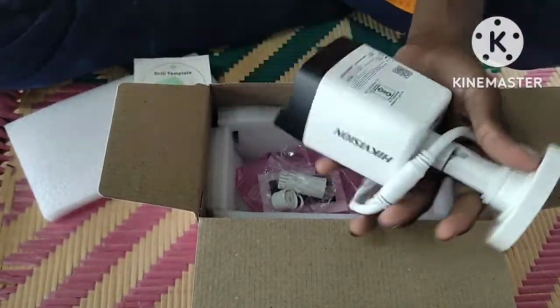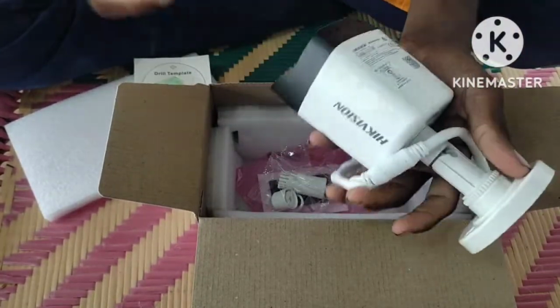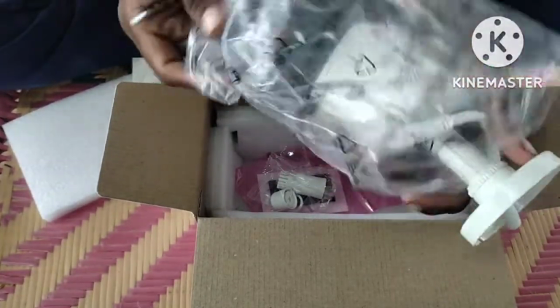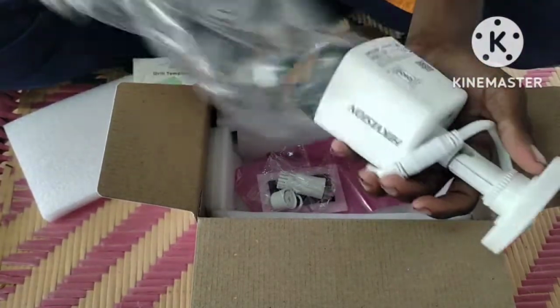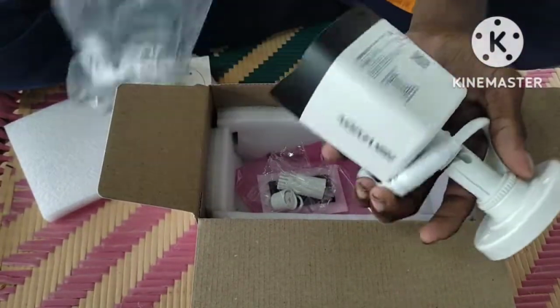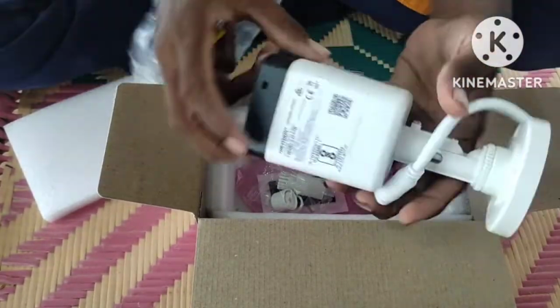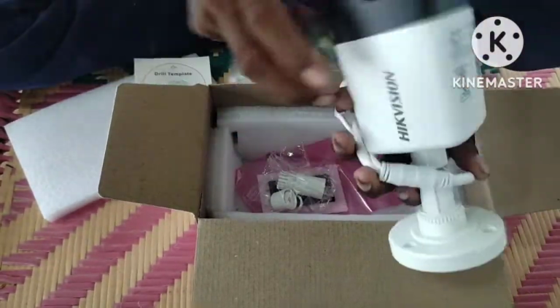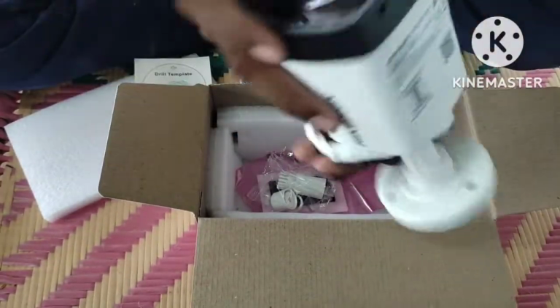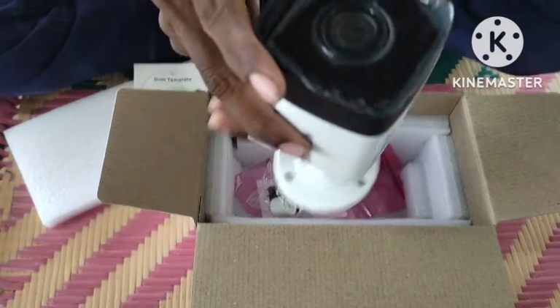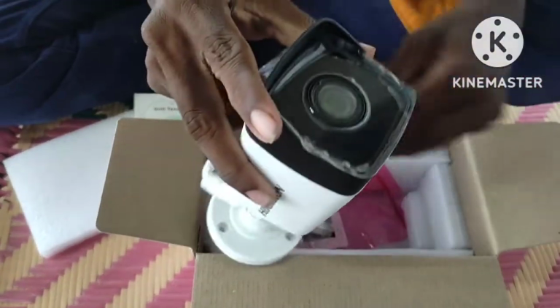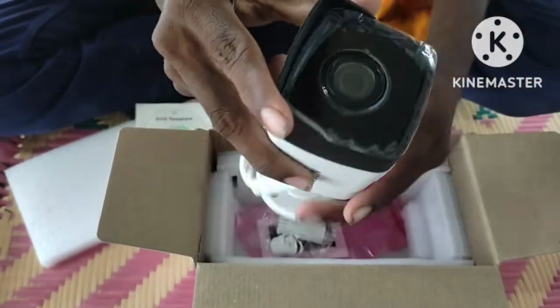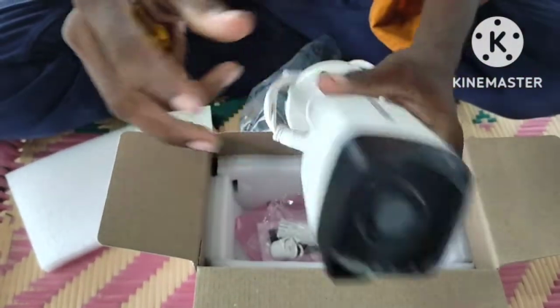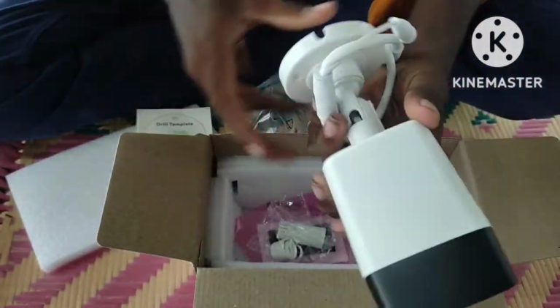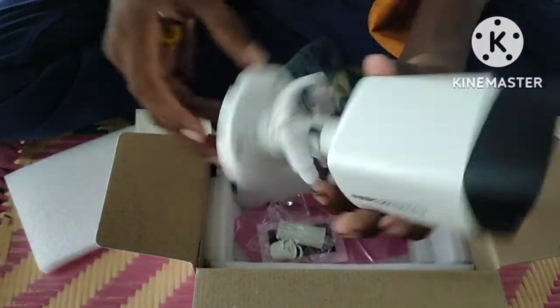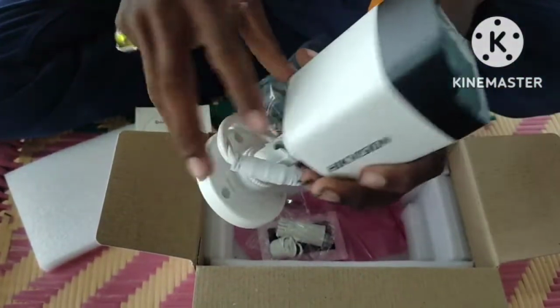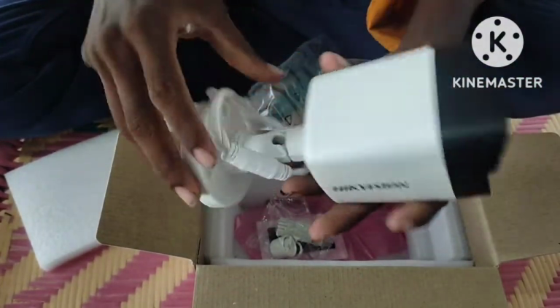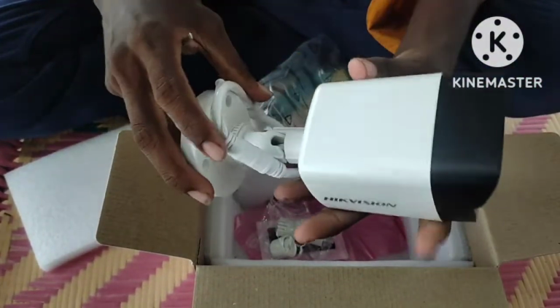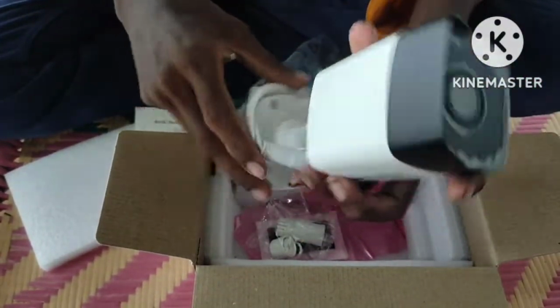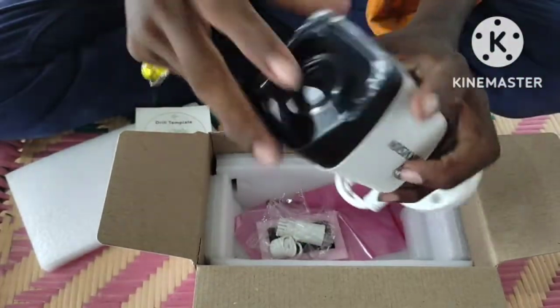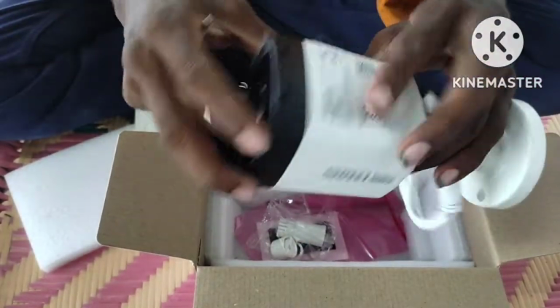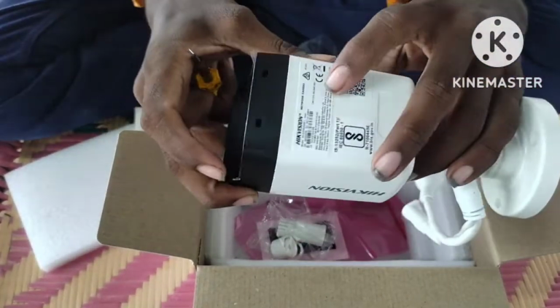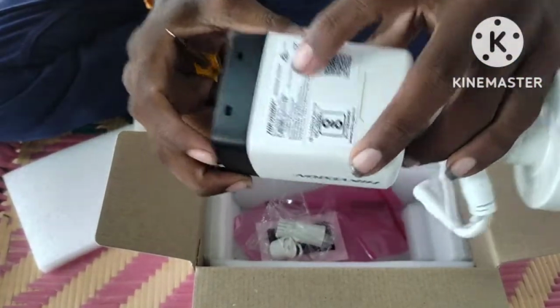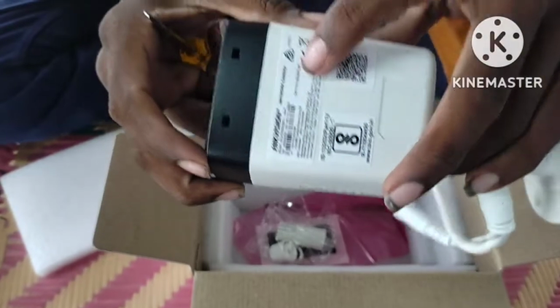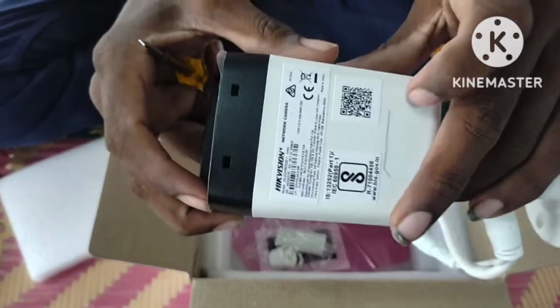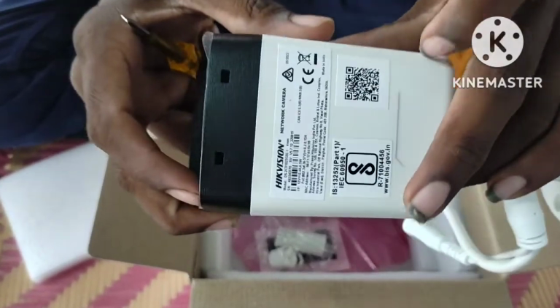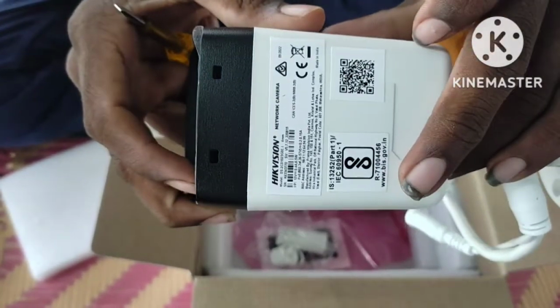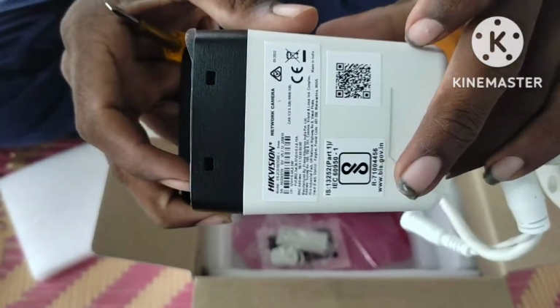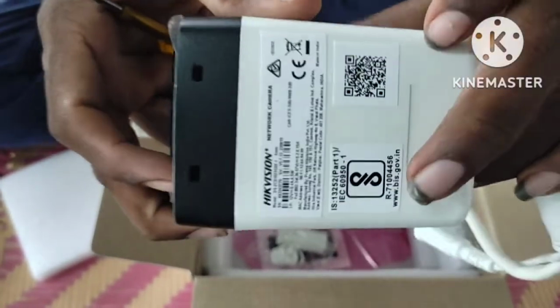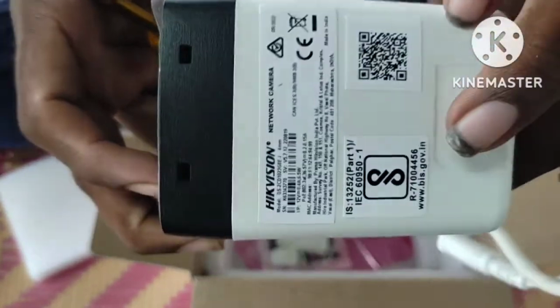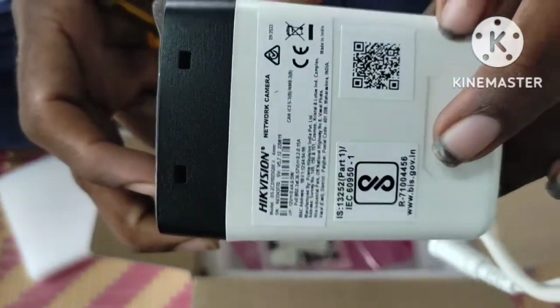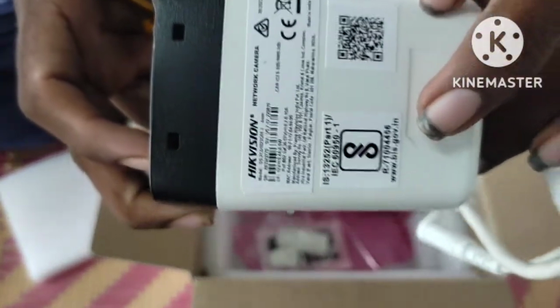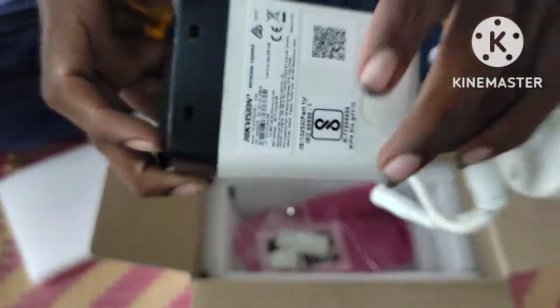This is a normal camera. This is an internet camera. If you don't have internet, you don't have to record. This is an internet camera.